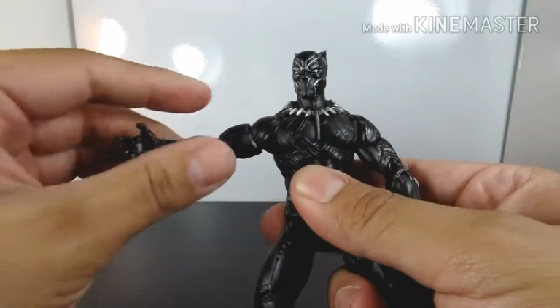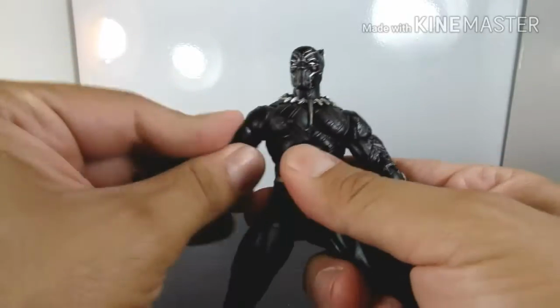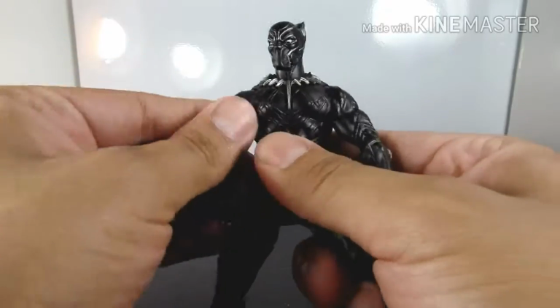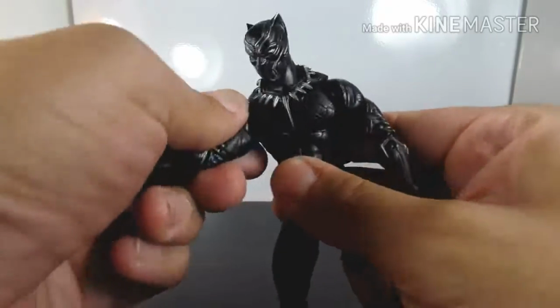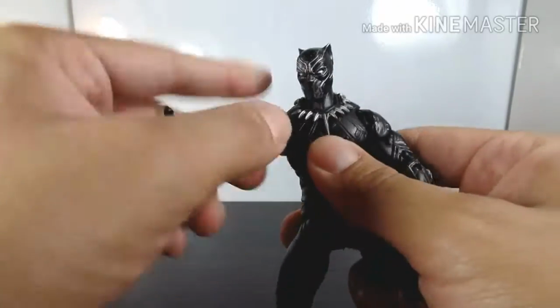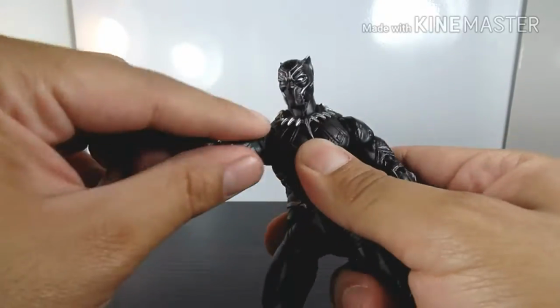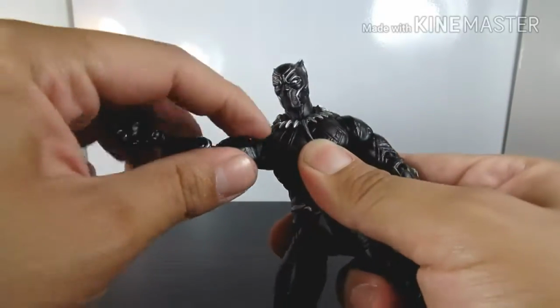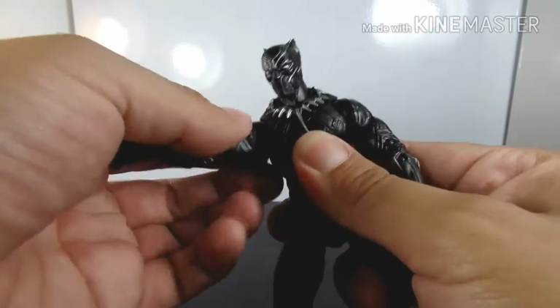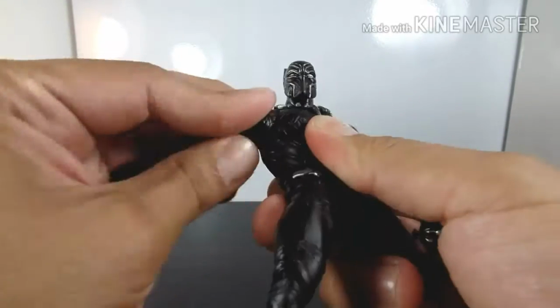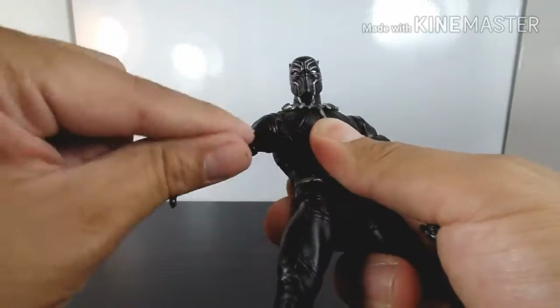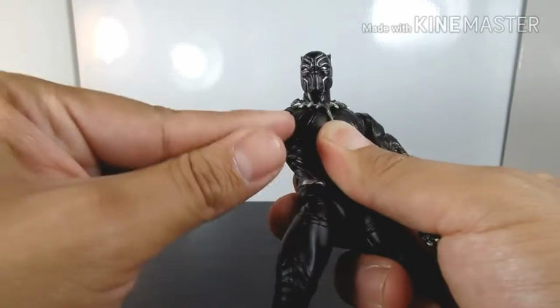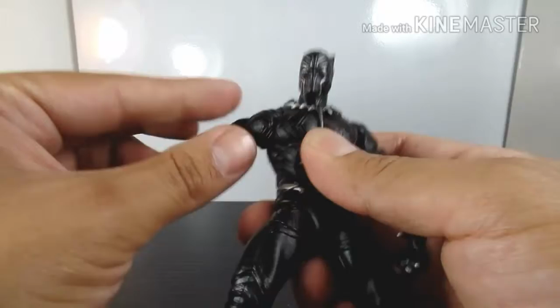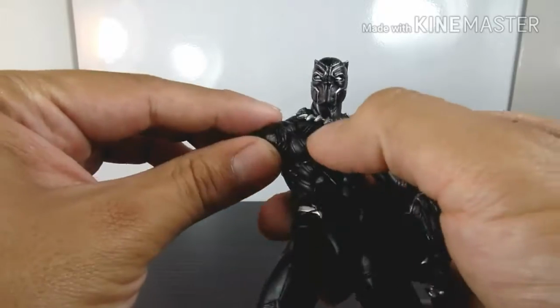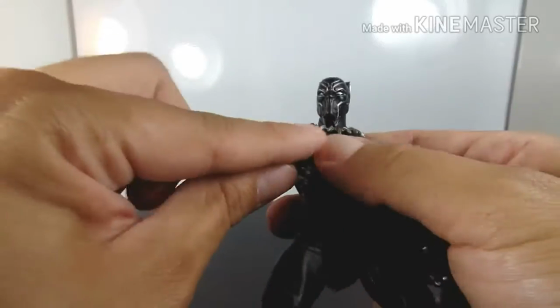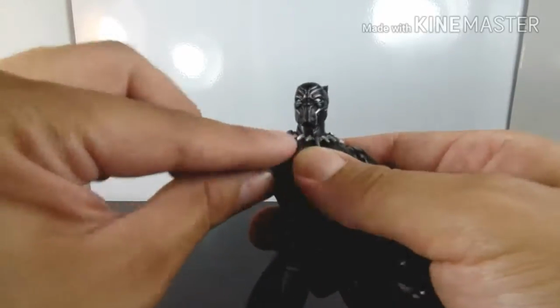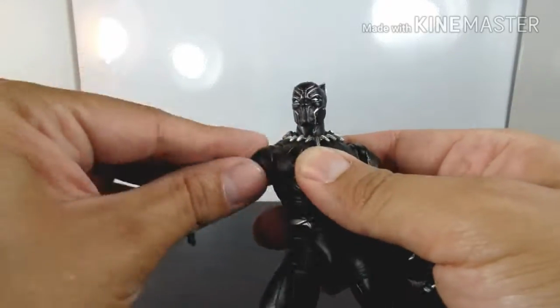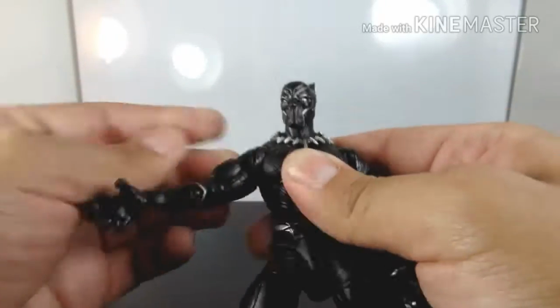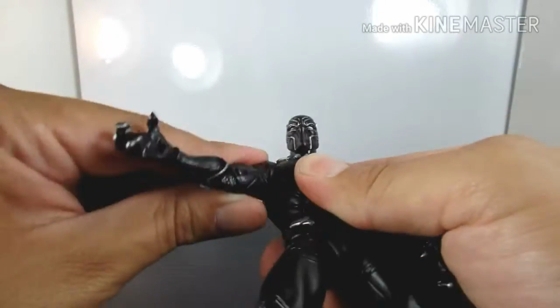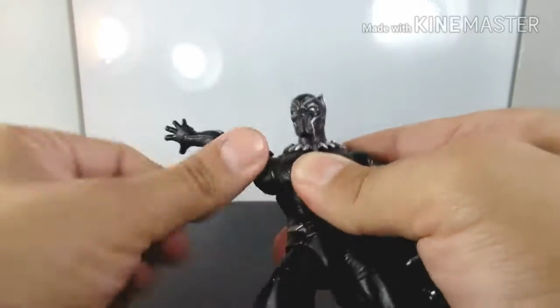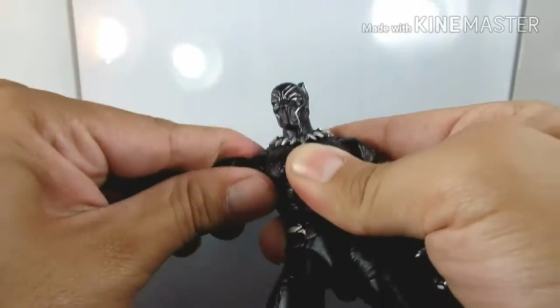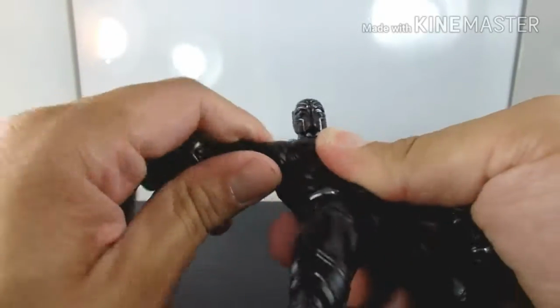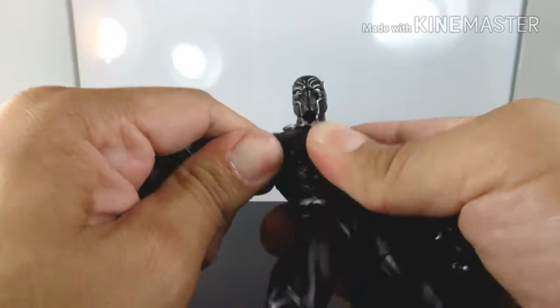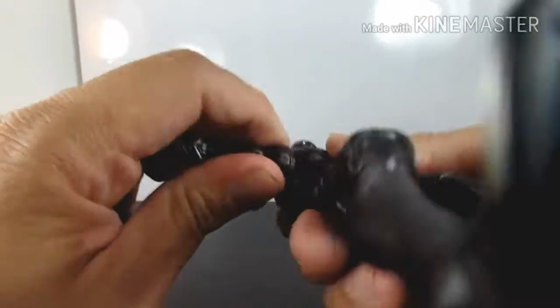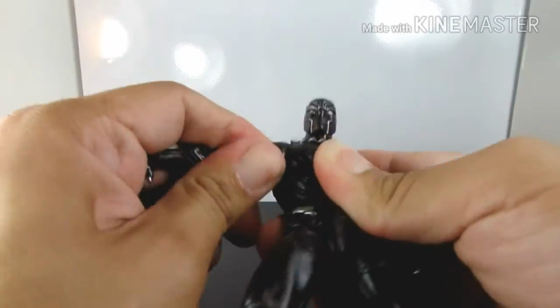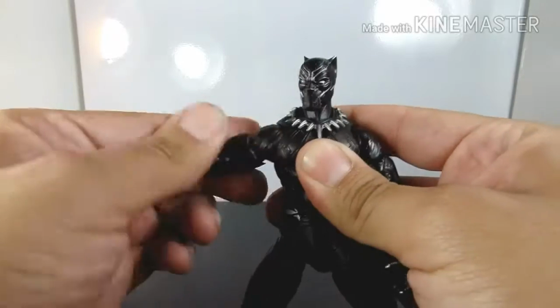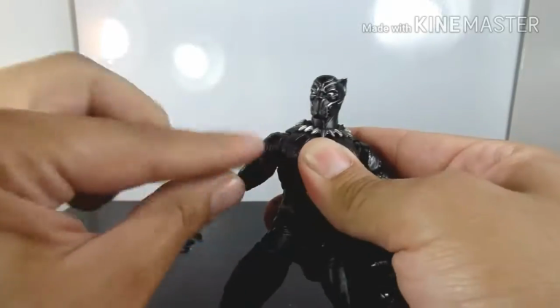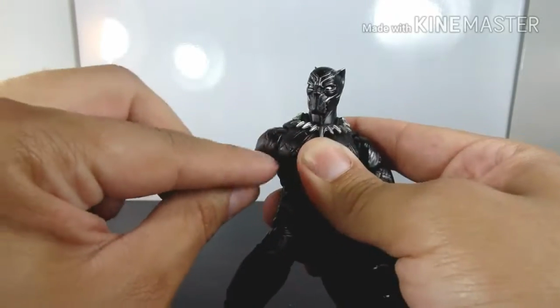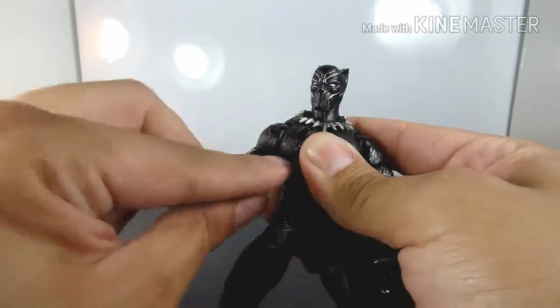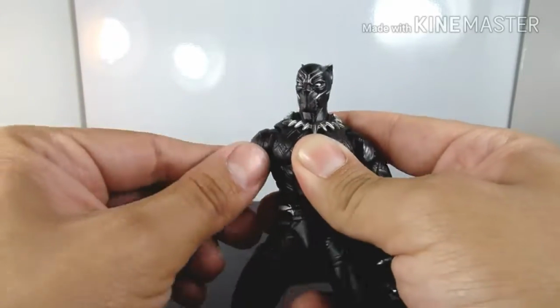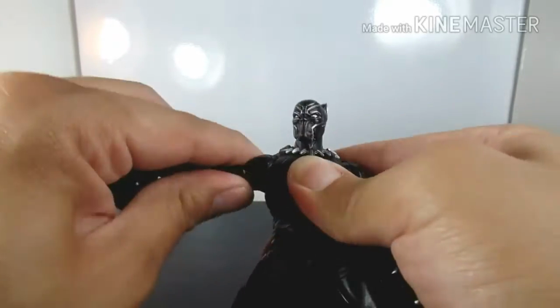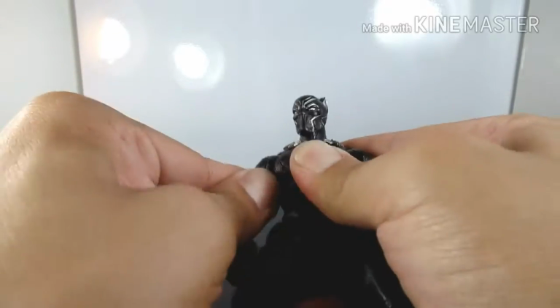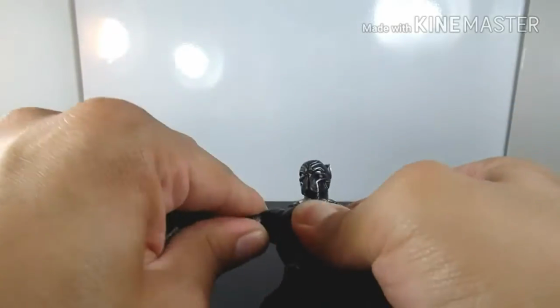Now let's test the articulation. First, let's test his arm articulation. You can turn his arms pretty much all the way around — he's a little bulky so there's a little struggle, which could be due to the way he was sculpted.